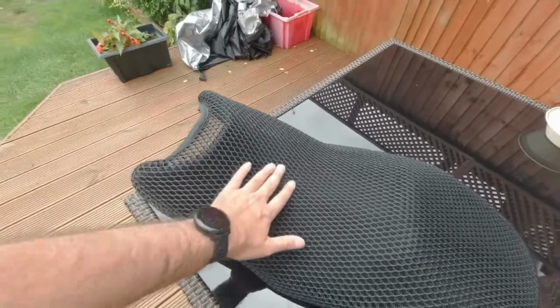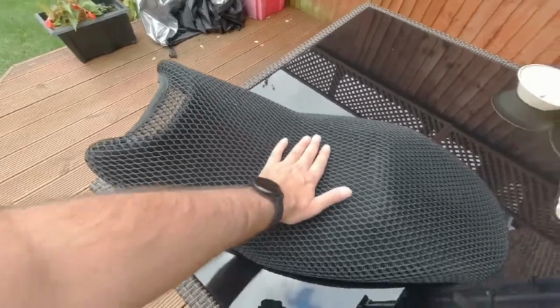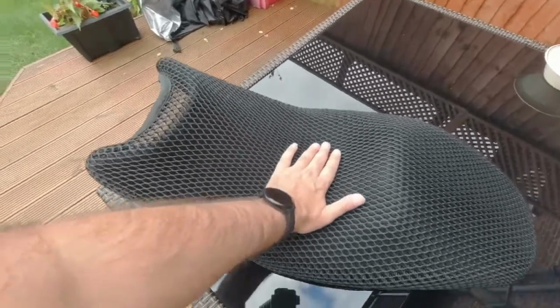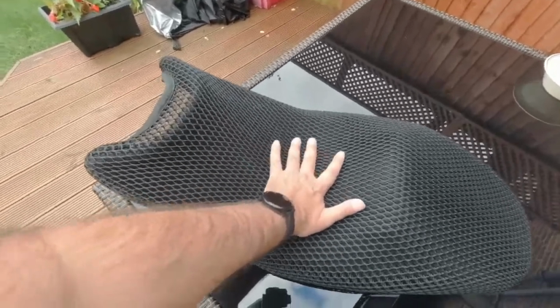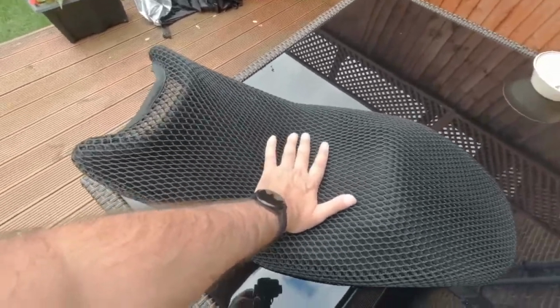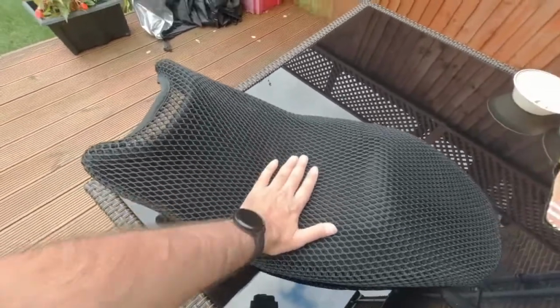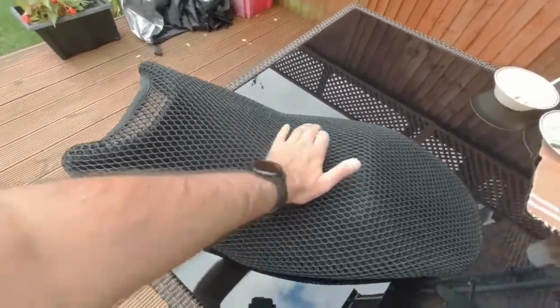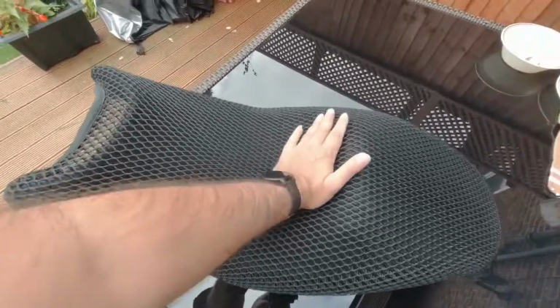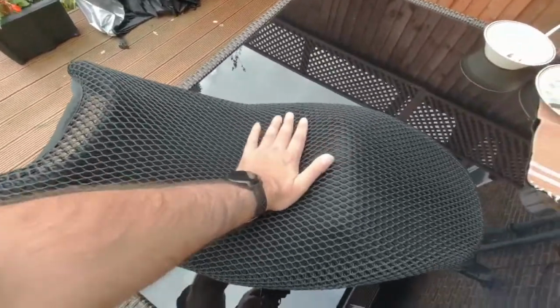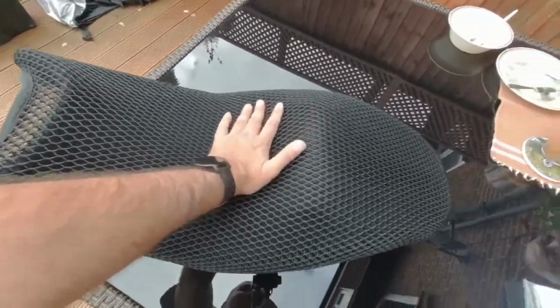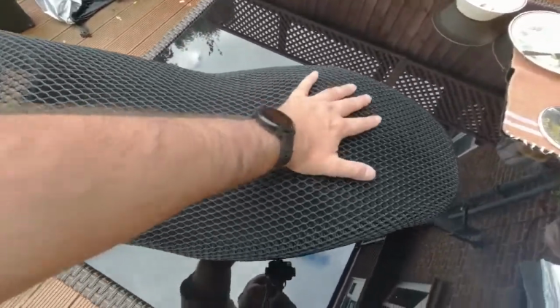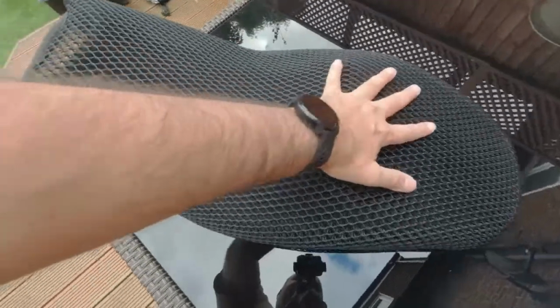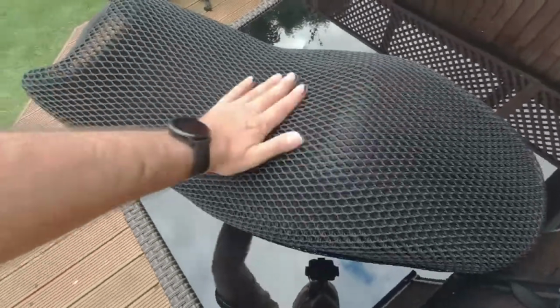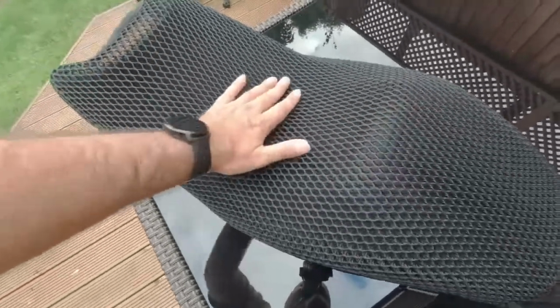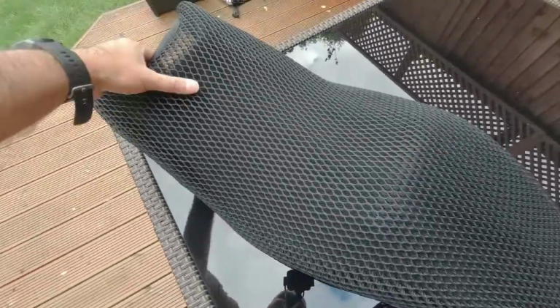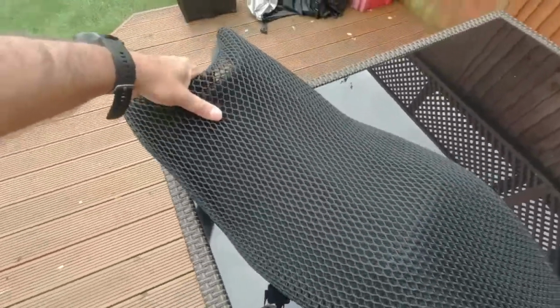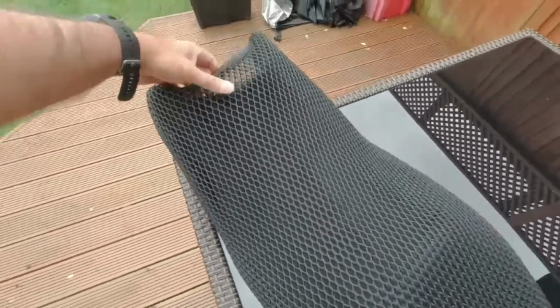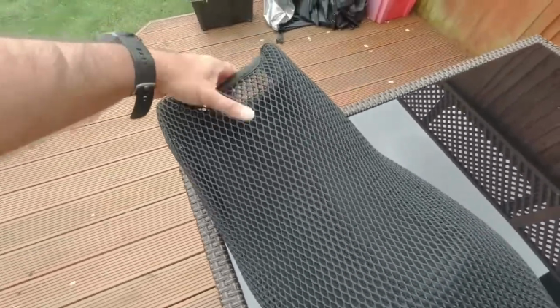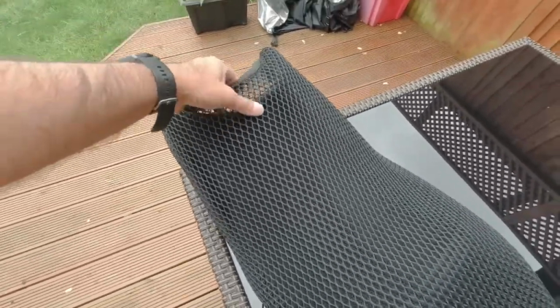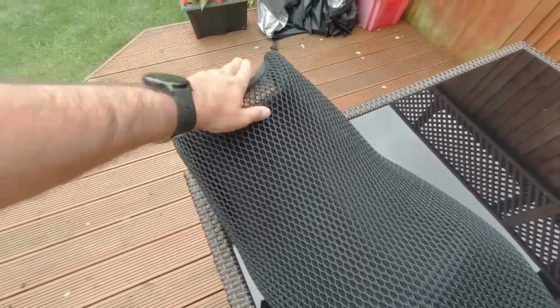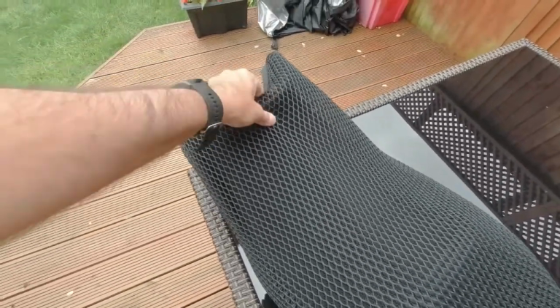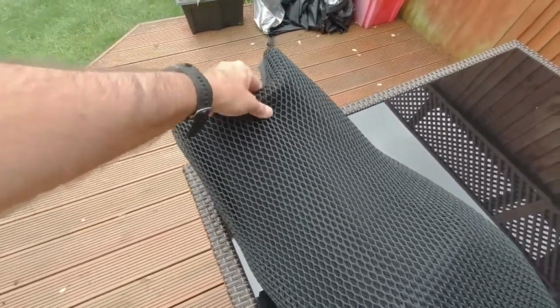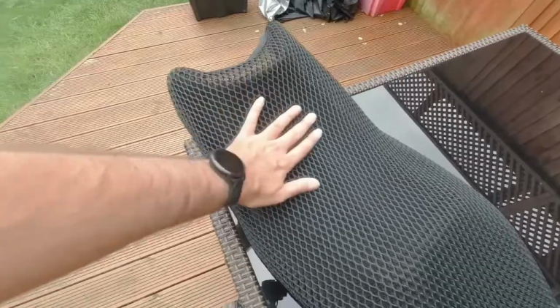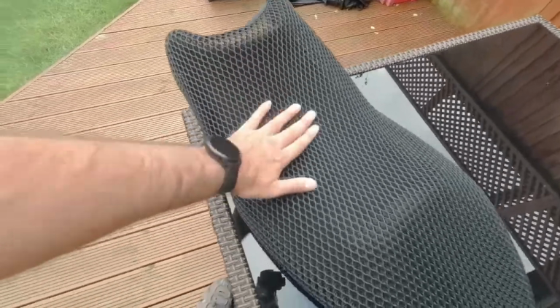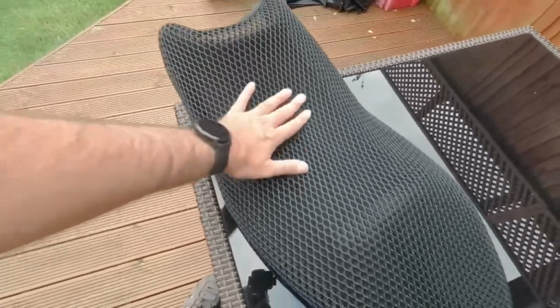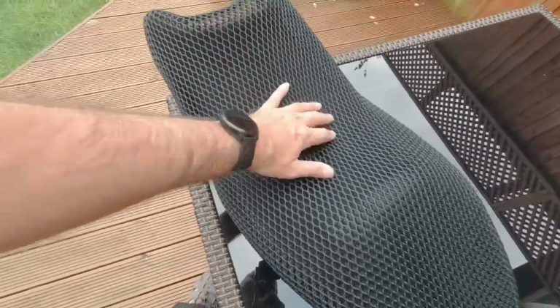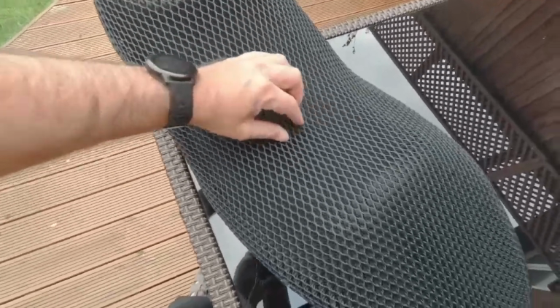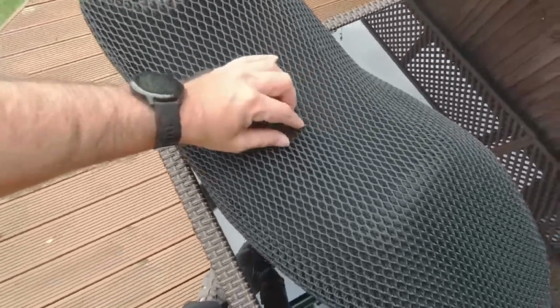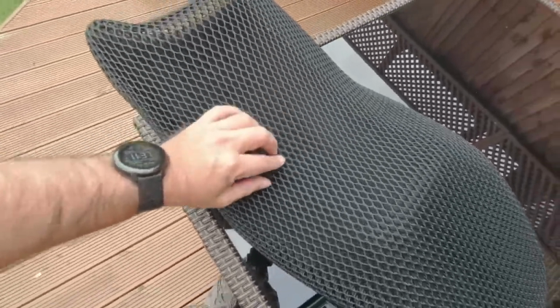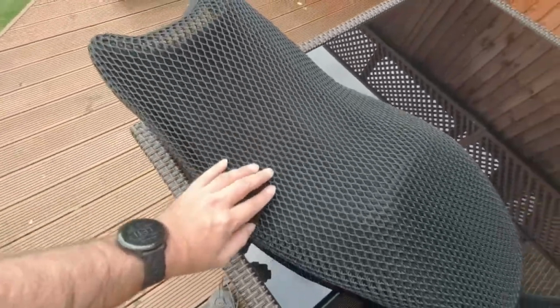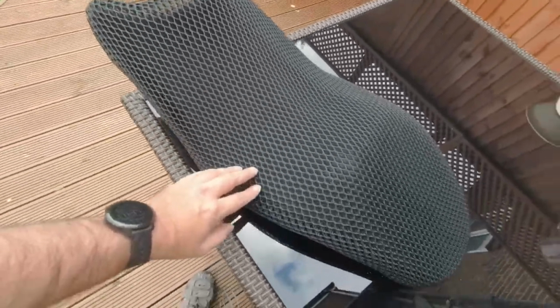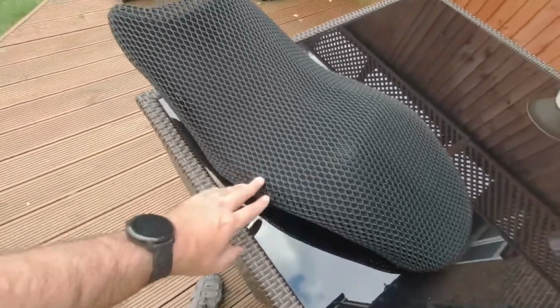I didn't try it on the standard seat - maybe I should have to see what the difference would be. But everywhere else it fits quite nicely along the top there; there's an extra bit there as you can see, but otherwise it's quite good.